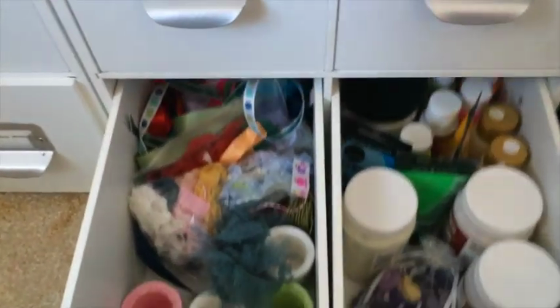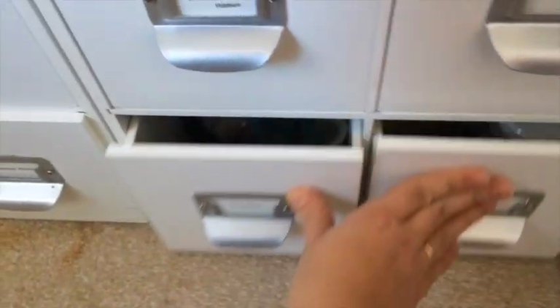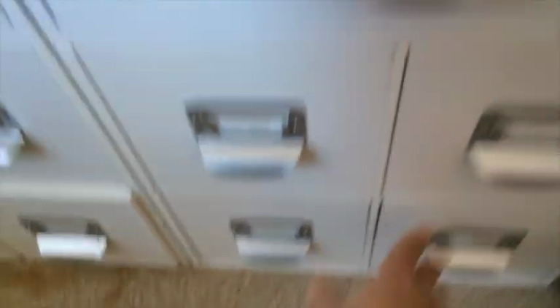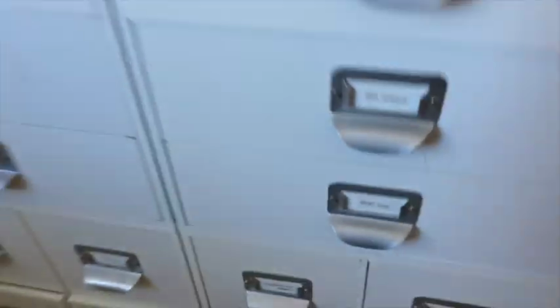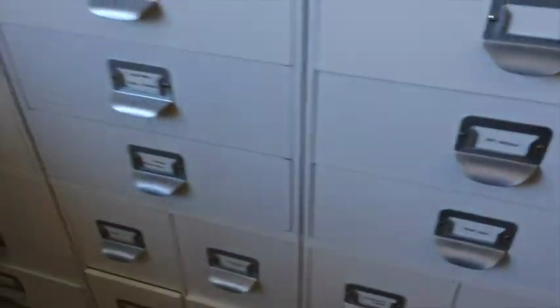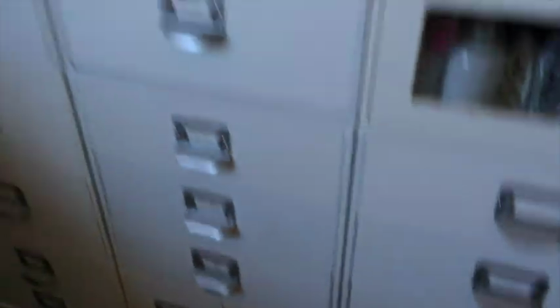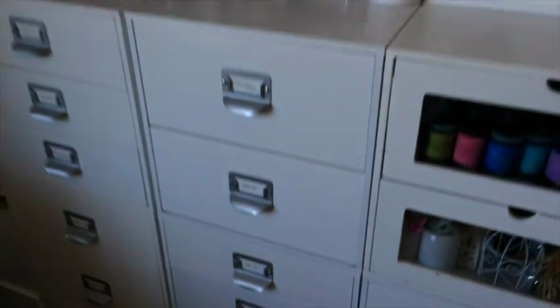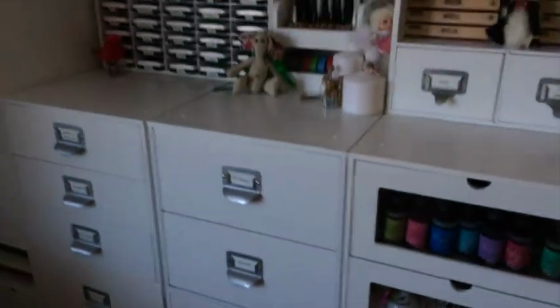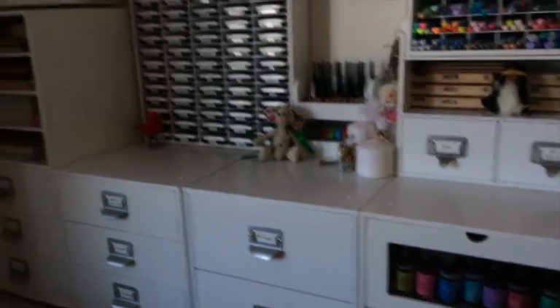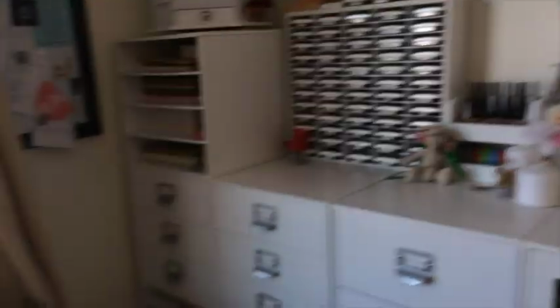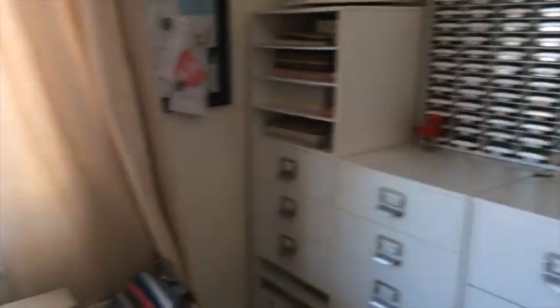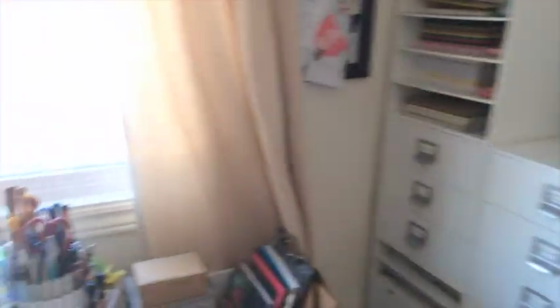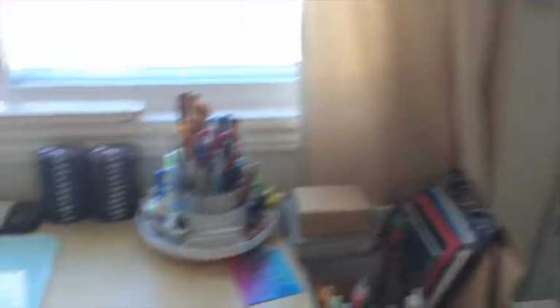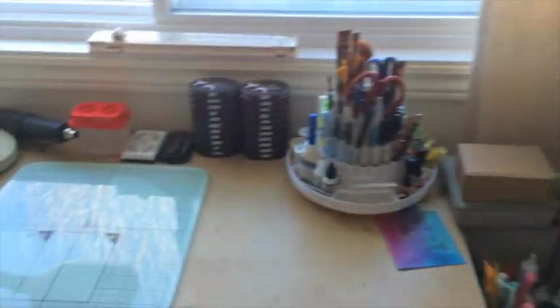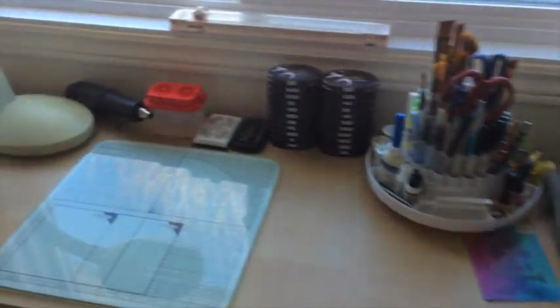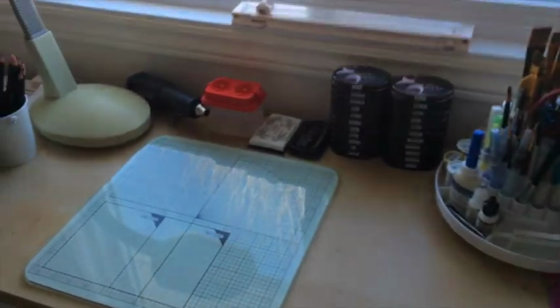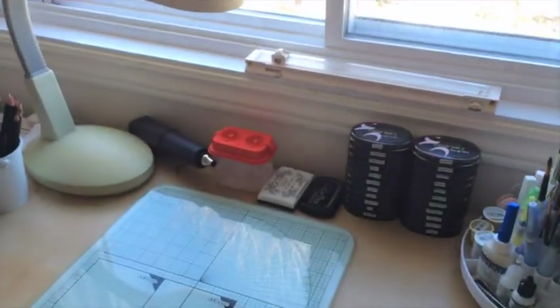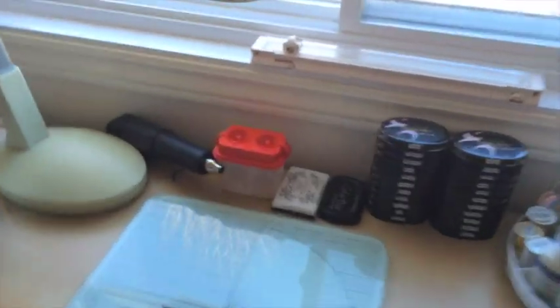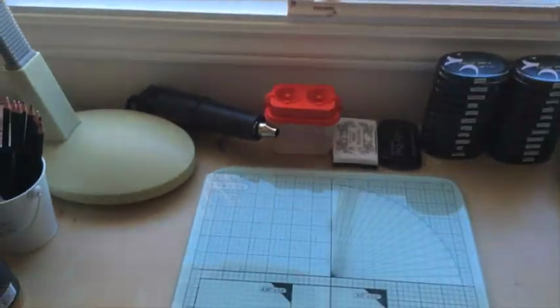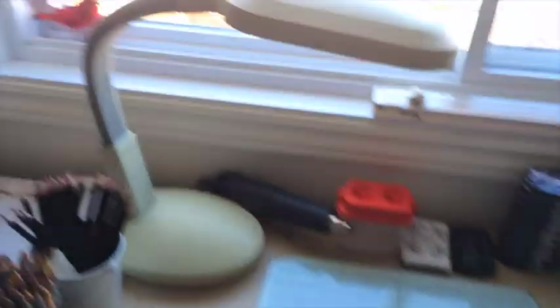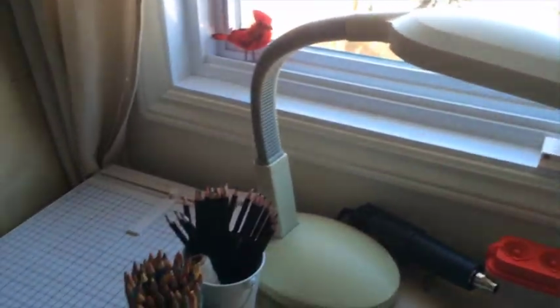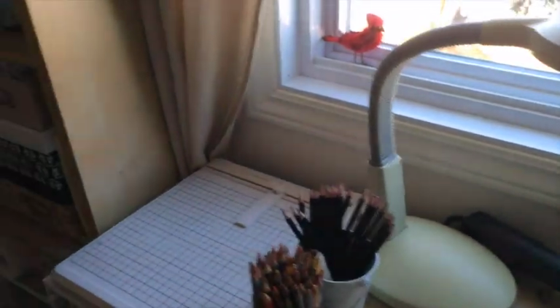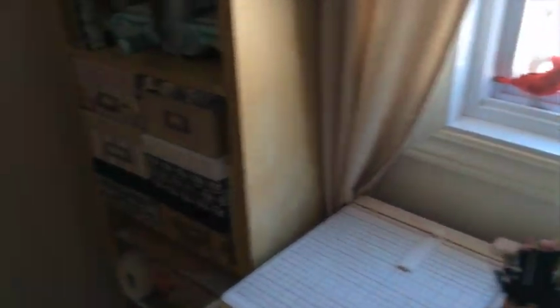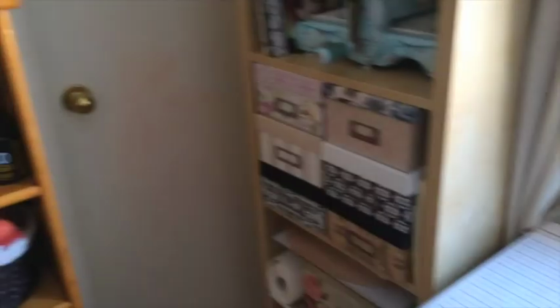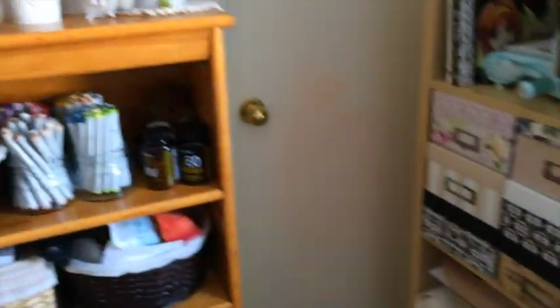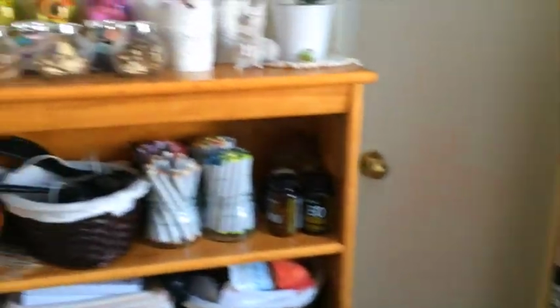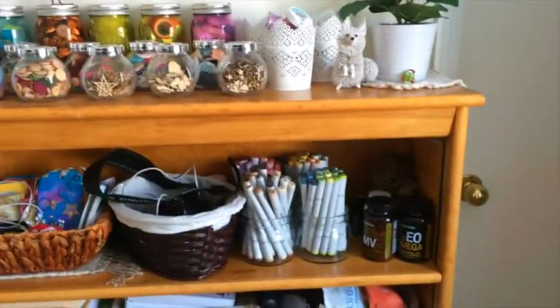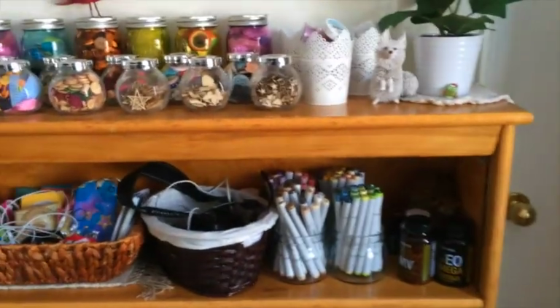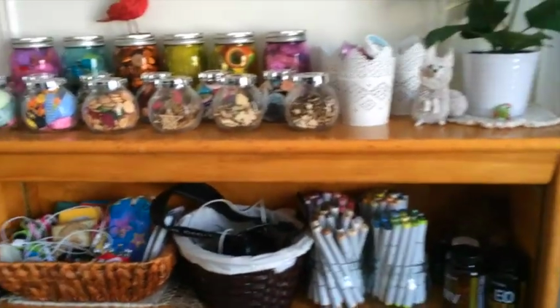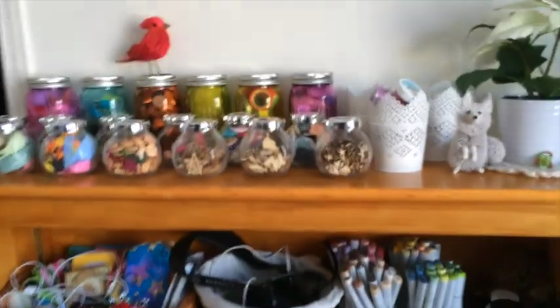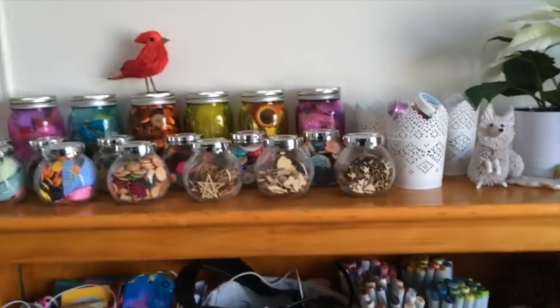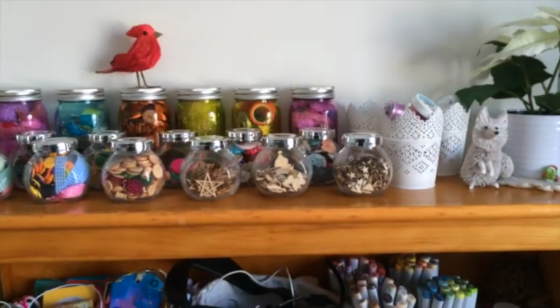Some ribbons, some twine, and some crinkle ribbon. So there you have it! Thank you so much, I hope you enjoyed the tour of my crafty space. If you have any questions let me know — I'll be really happy to answer them. Thanks for watching, have a great day!